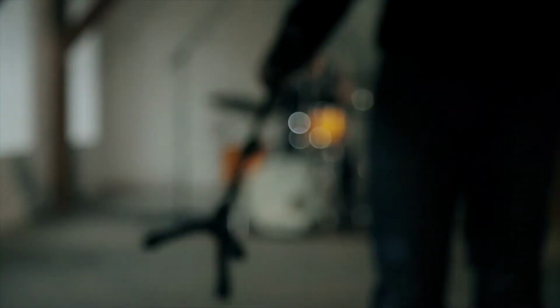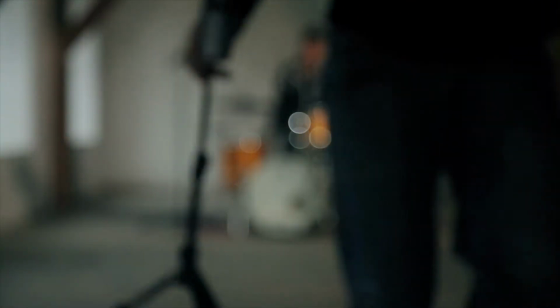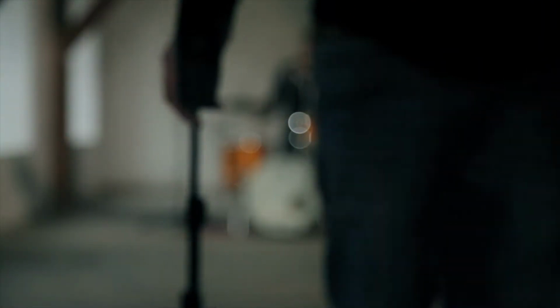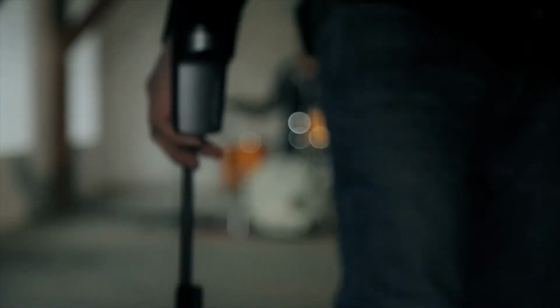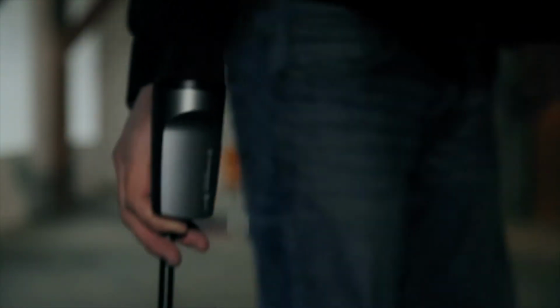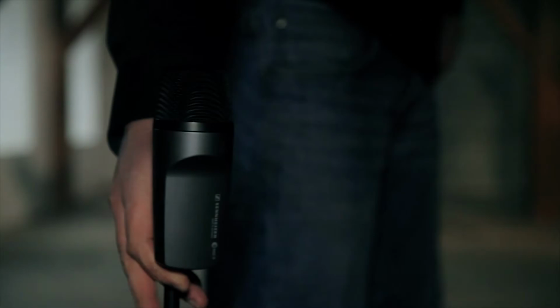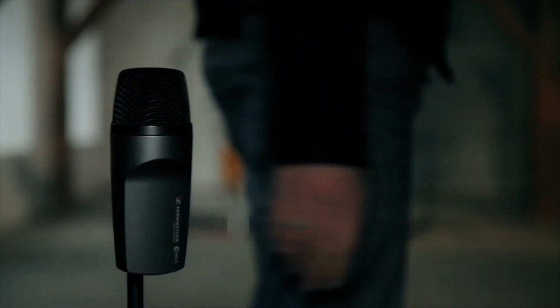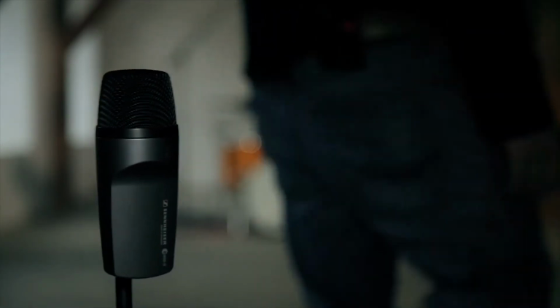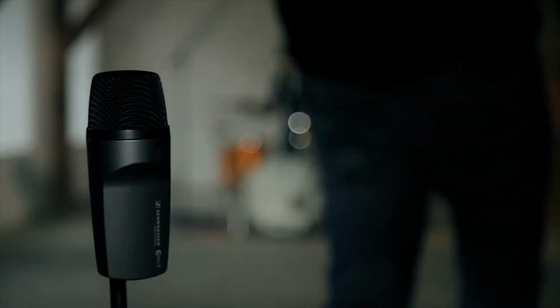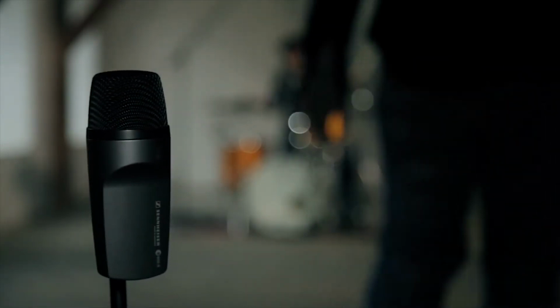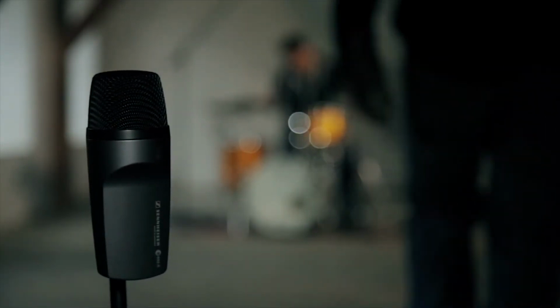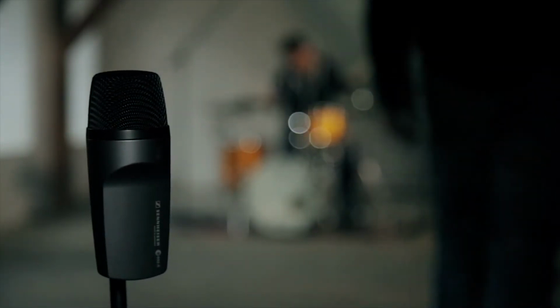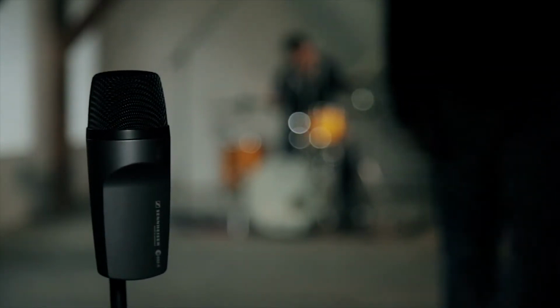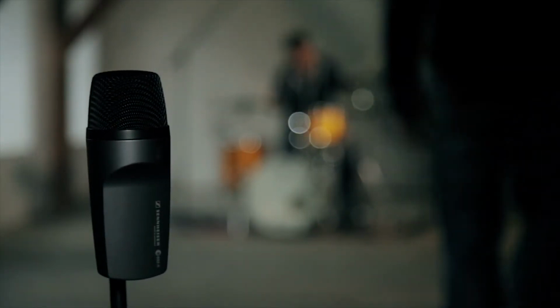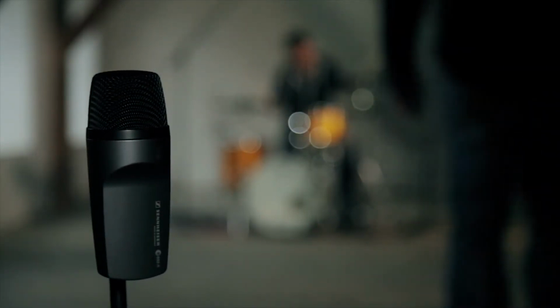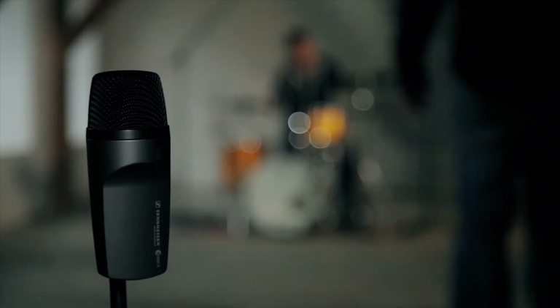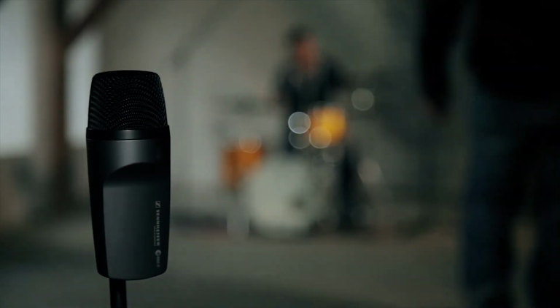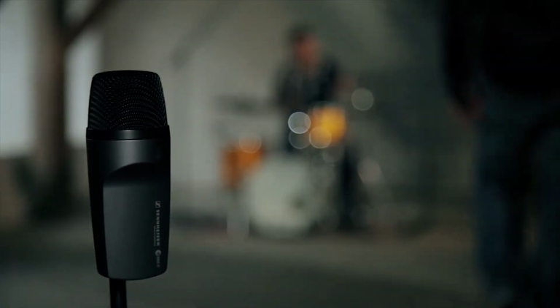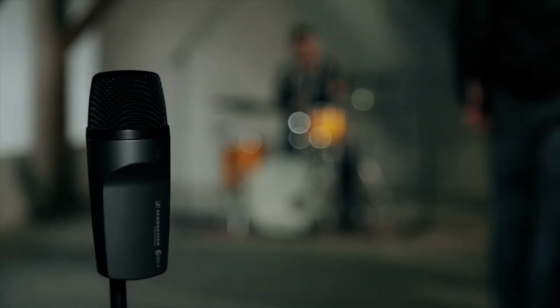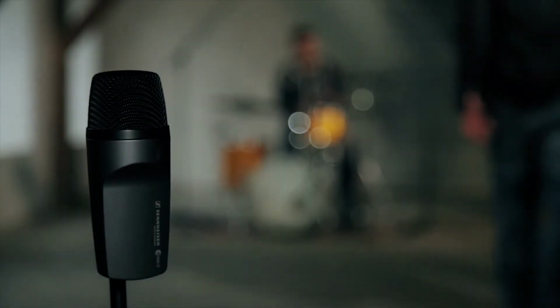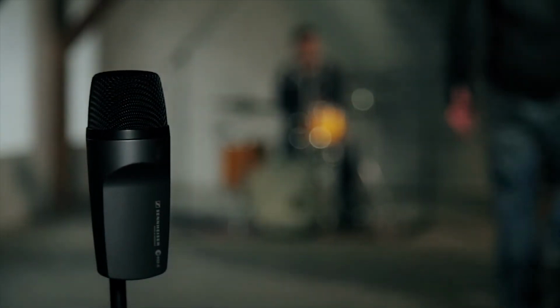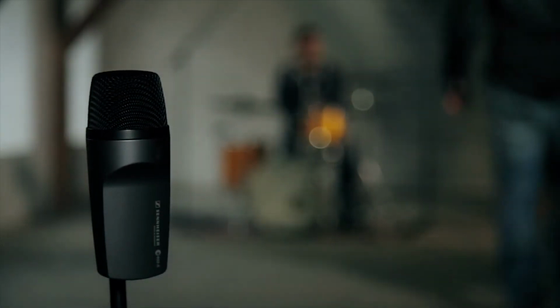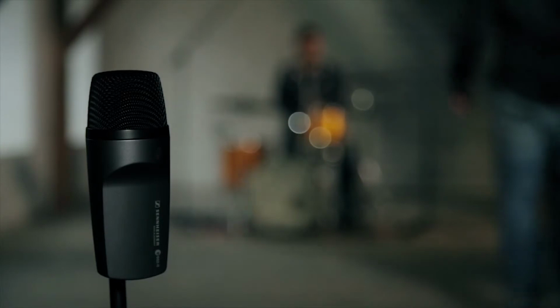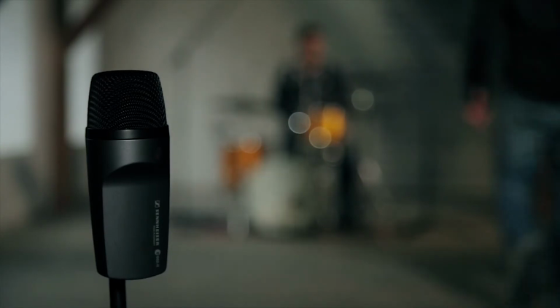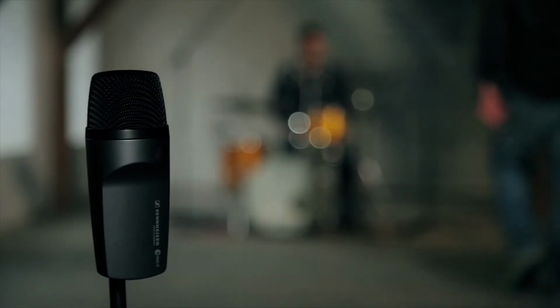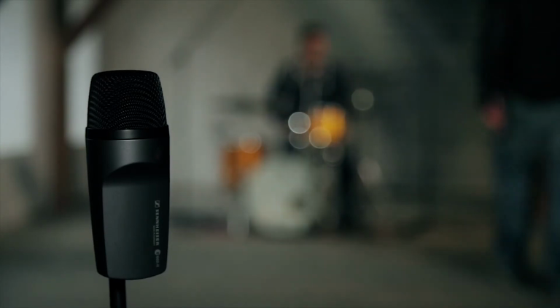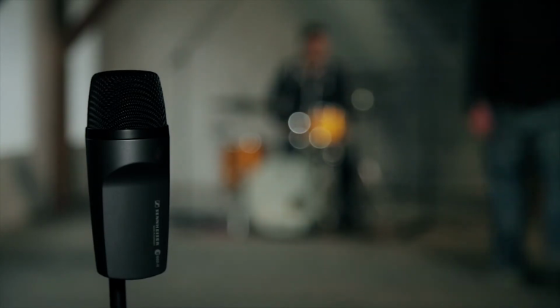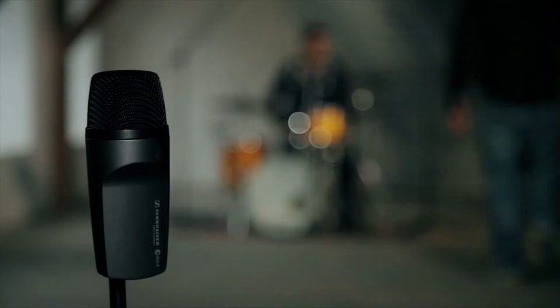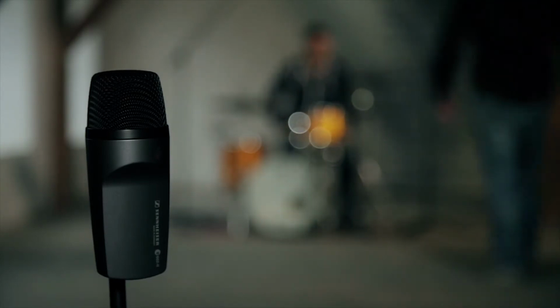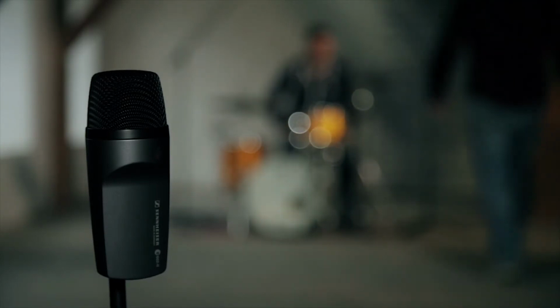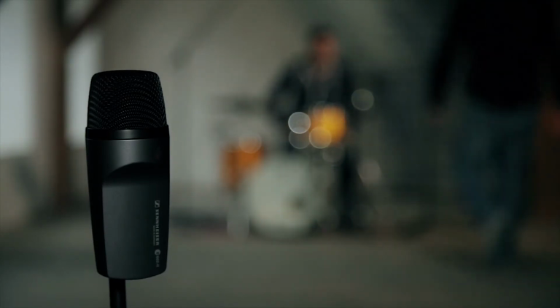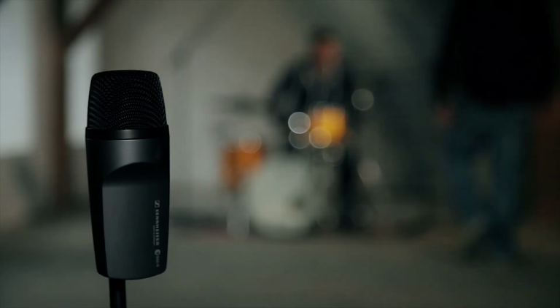So if you want to make the kick drum groove — if you want to feel the frequencies rather than just hearing them — the E602 could become your best friend.